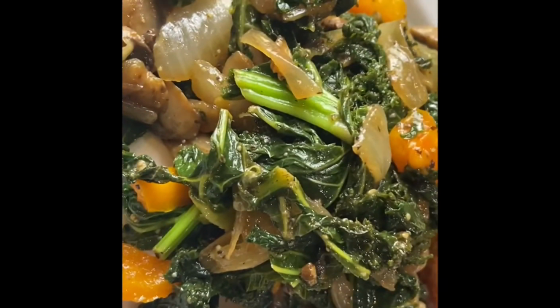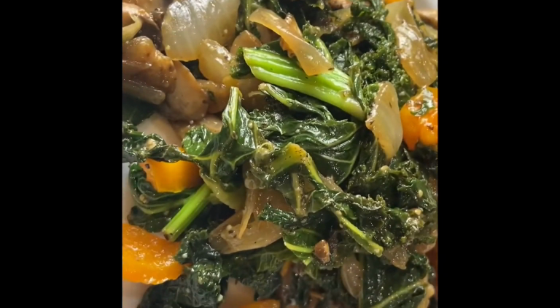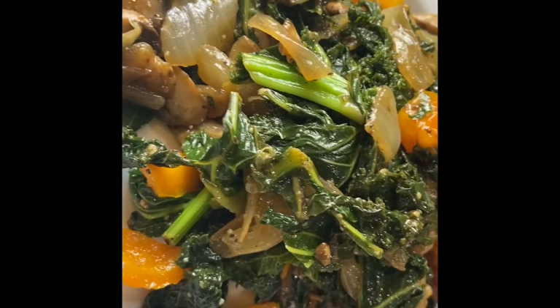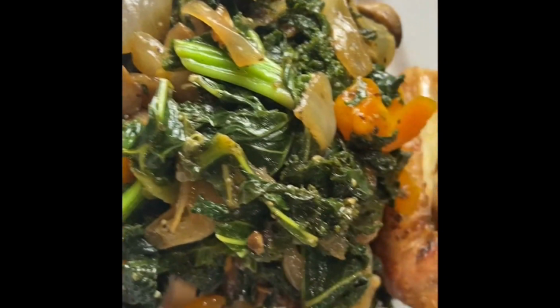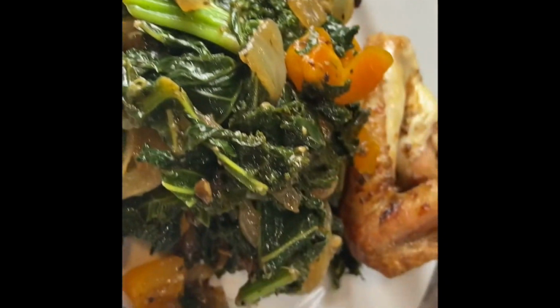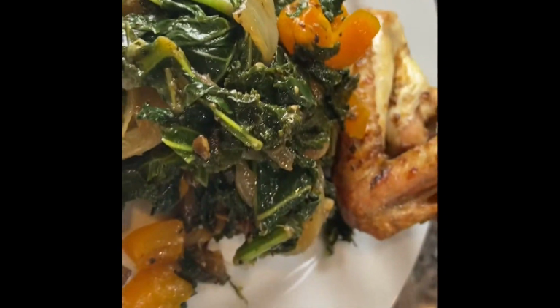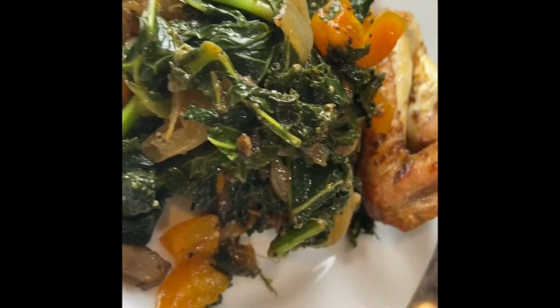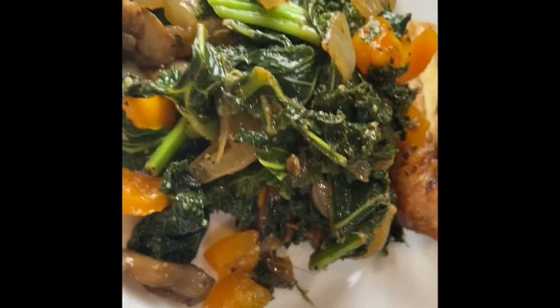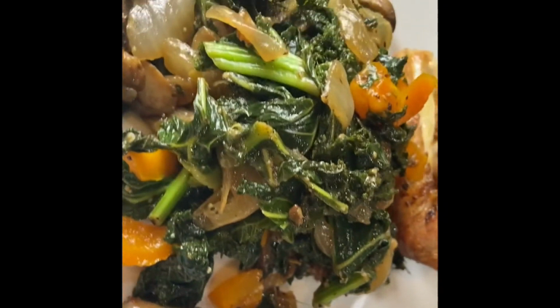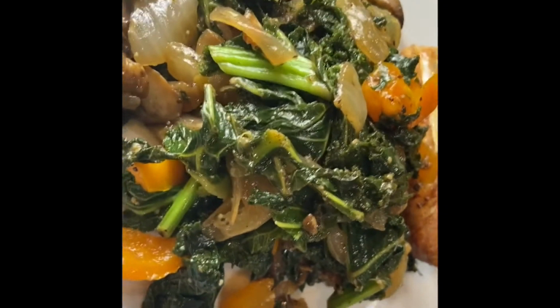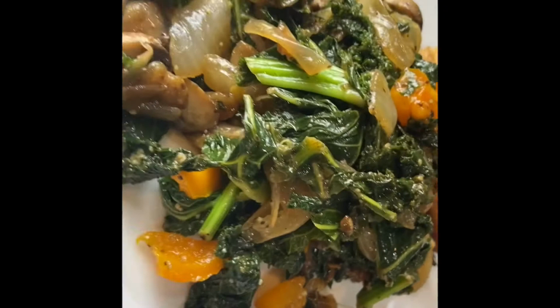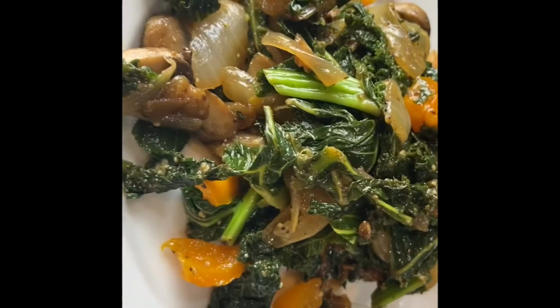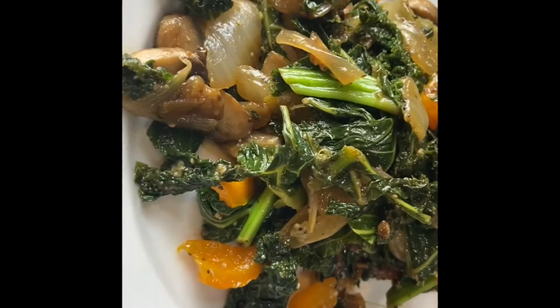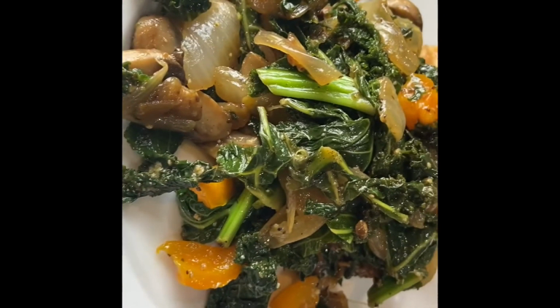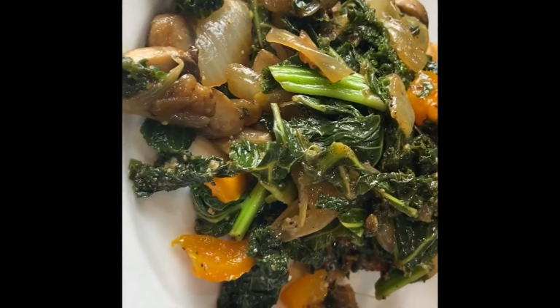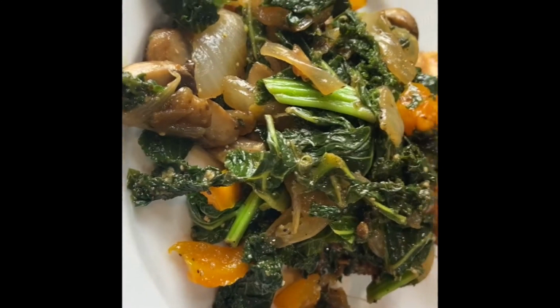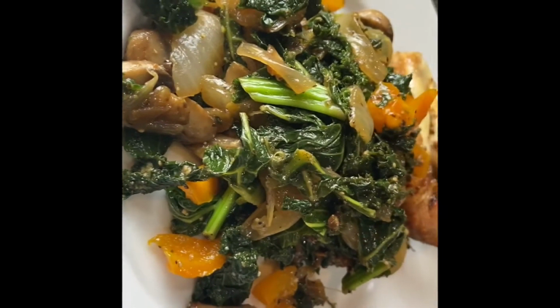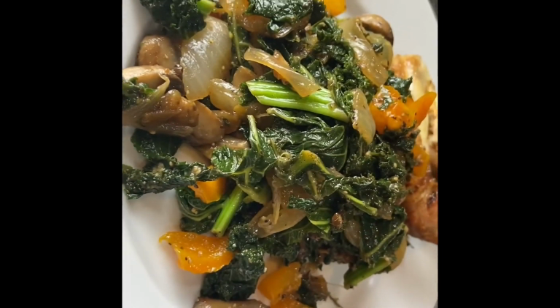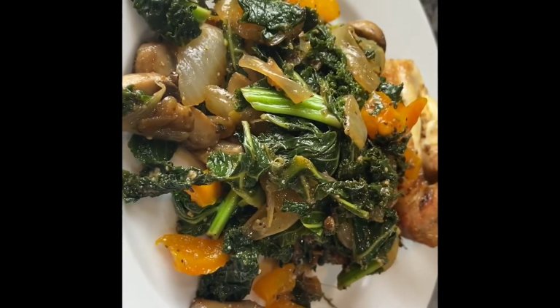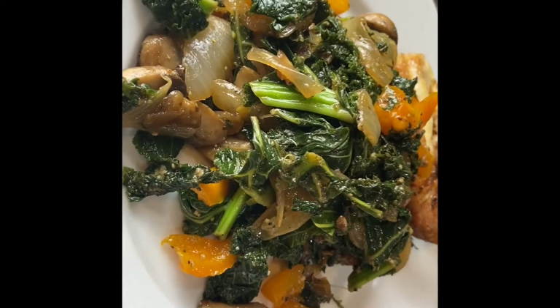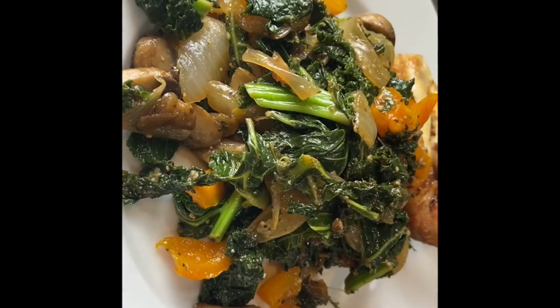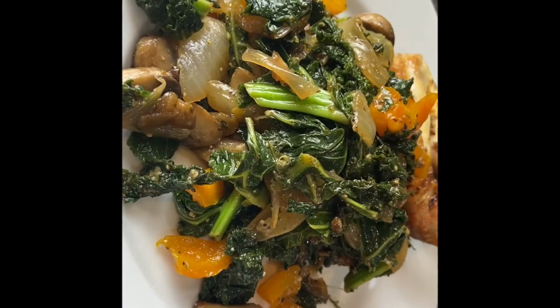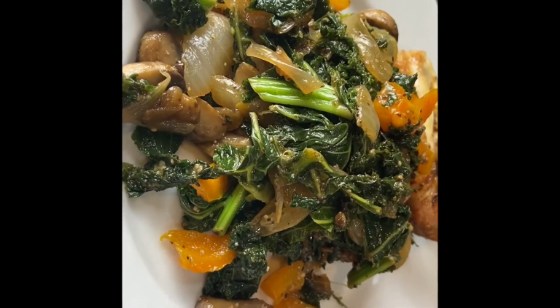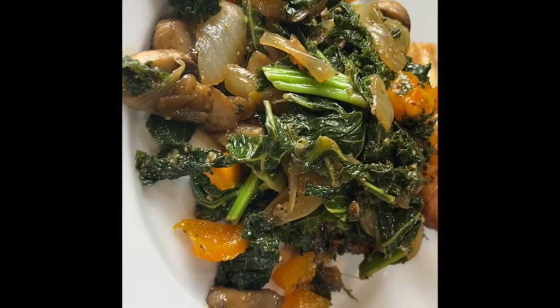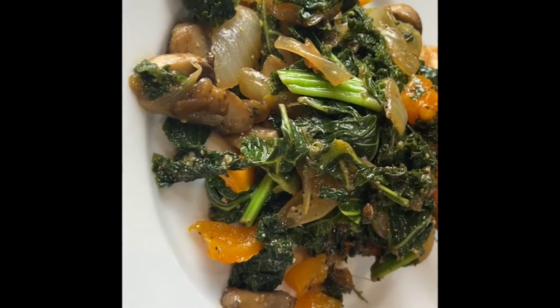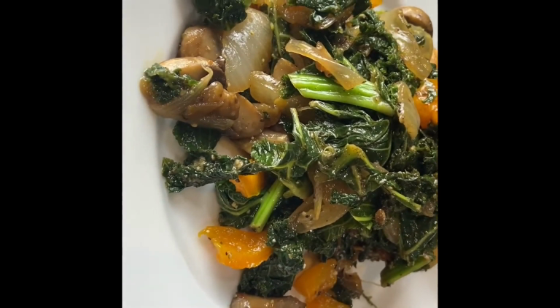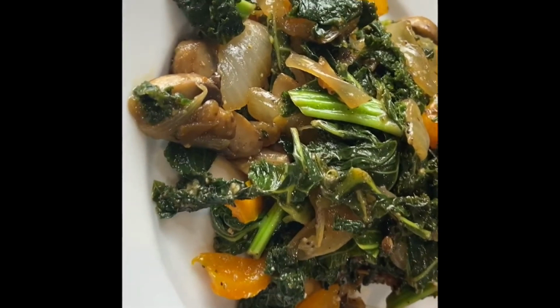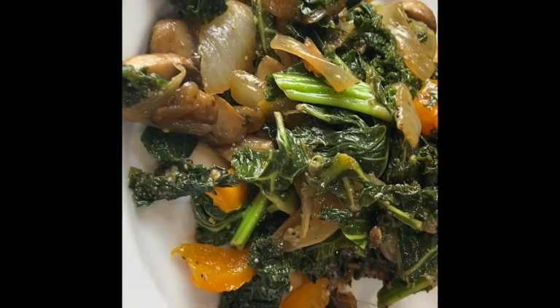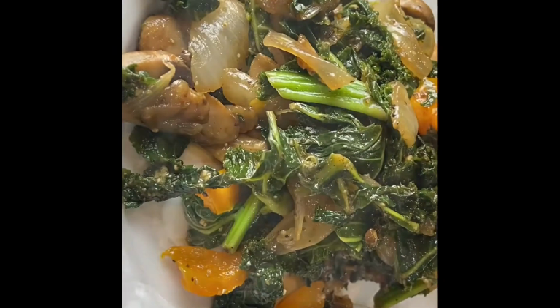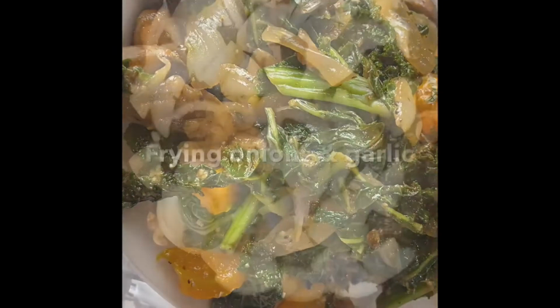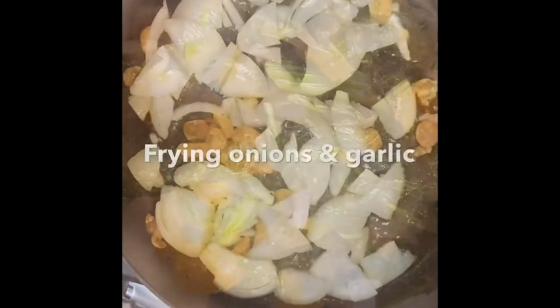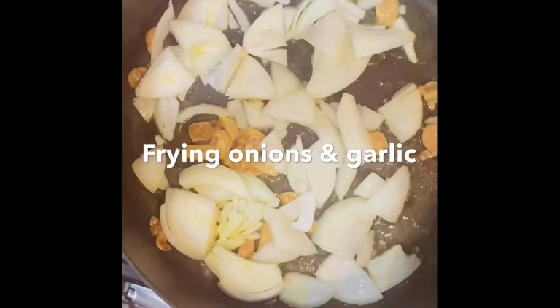Welcome back to Juno's Creative Cooking. In this video, I'm going to show you how to make a quick sautéed kale.